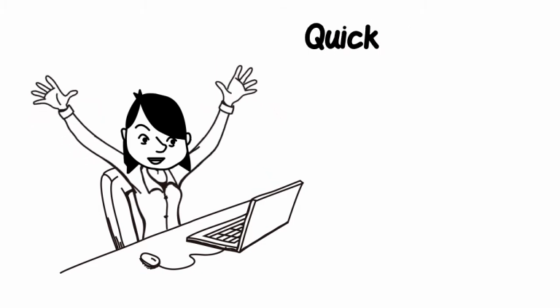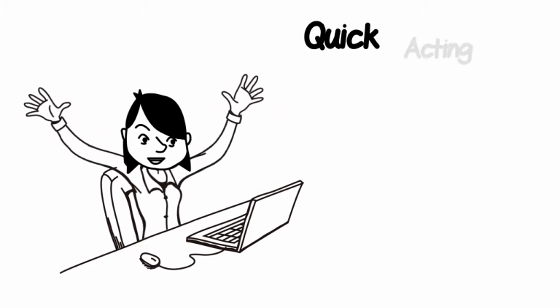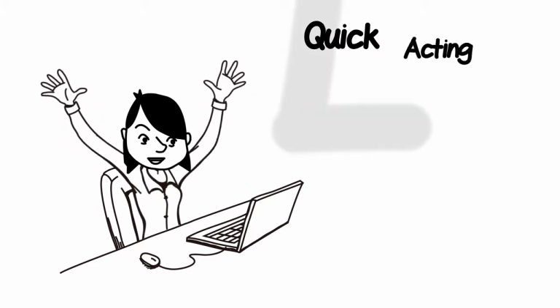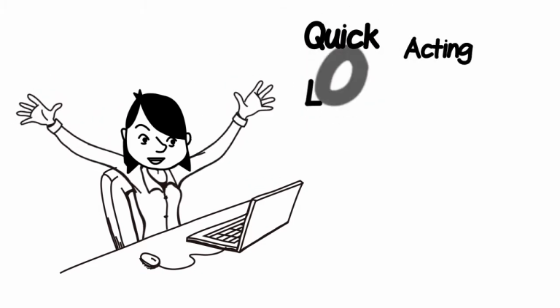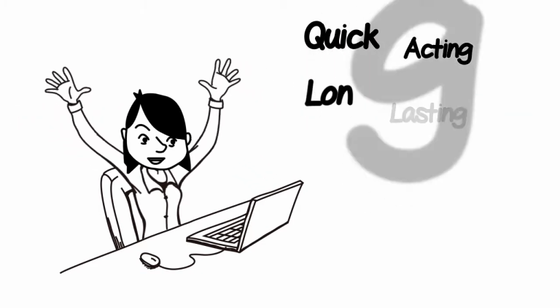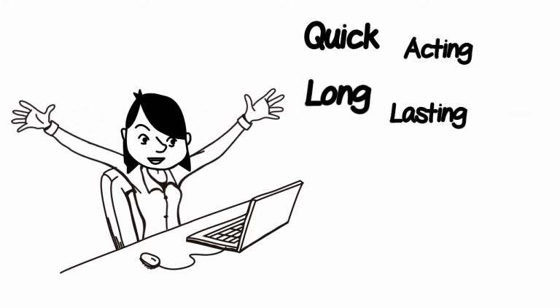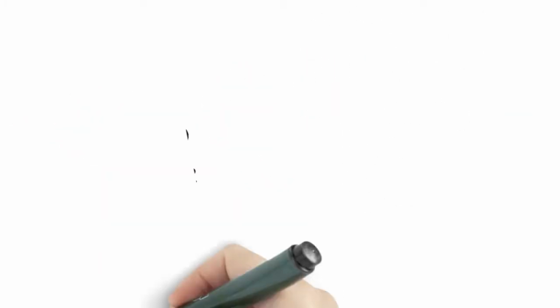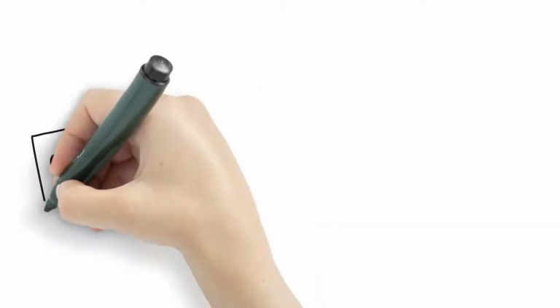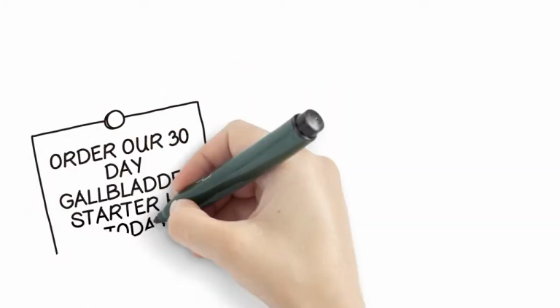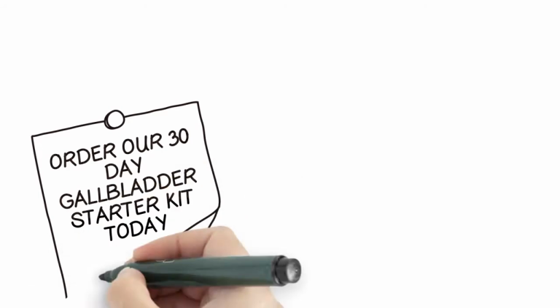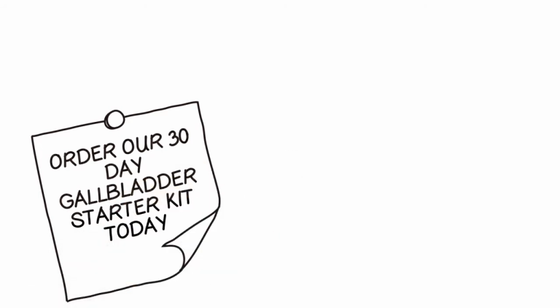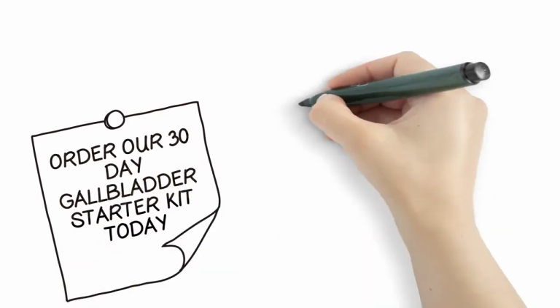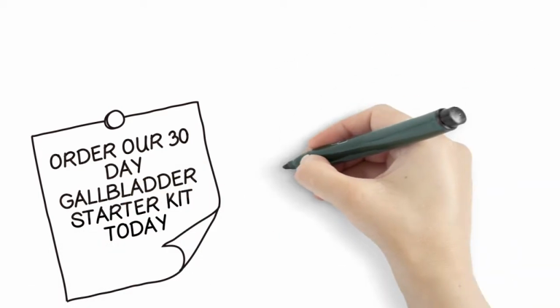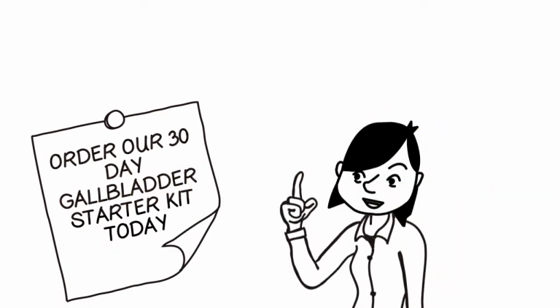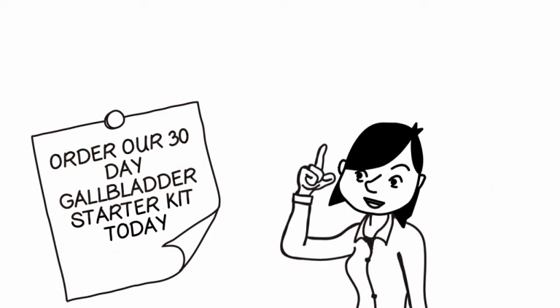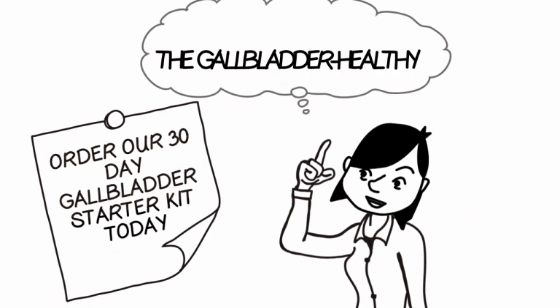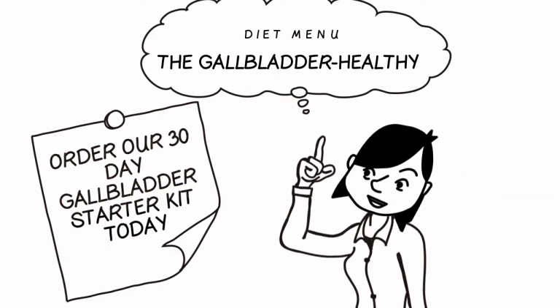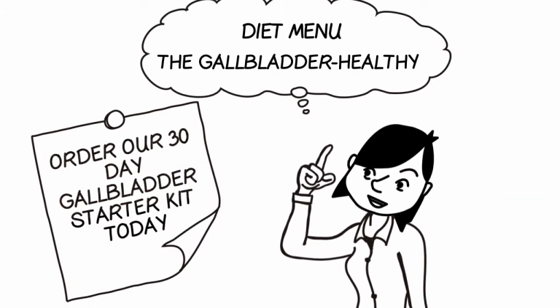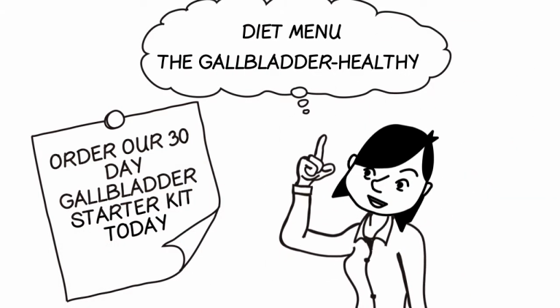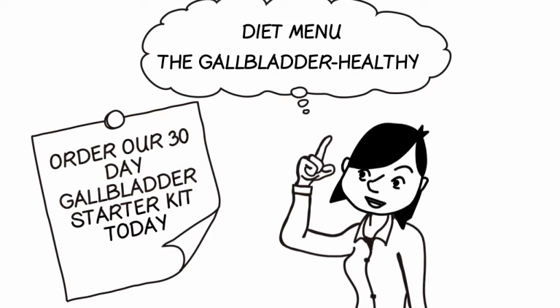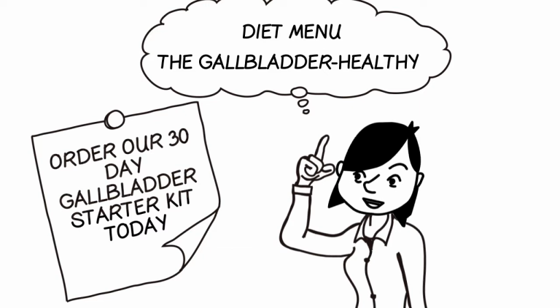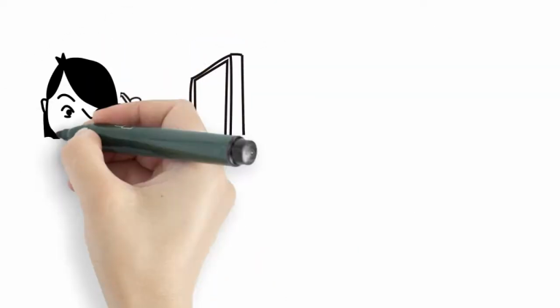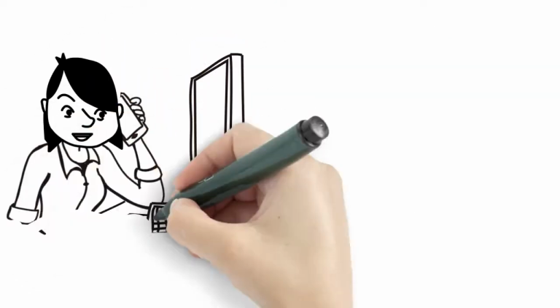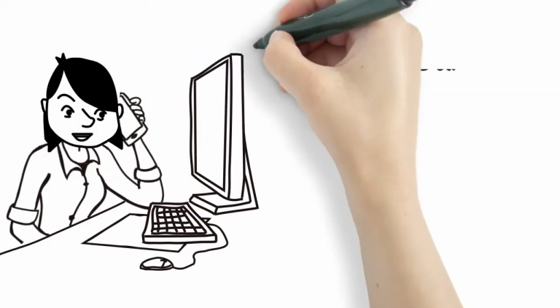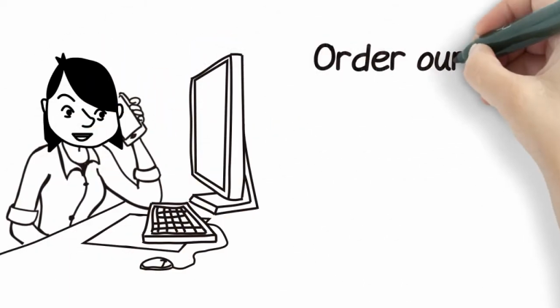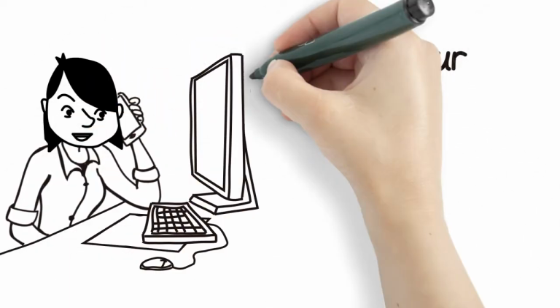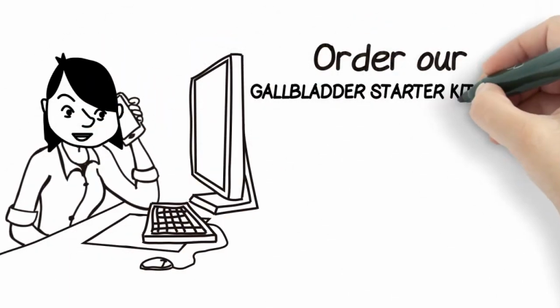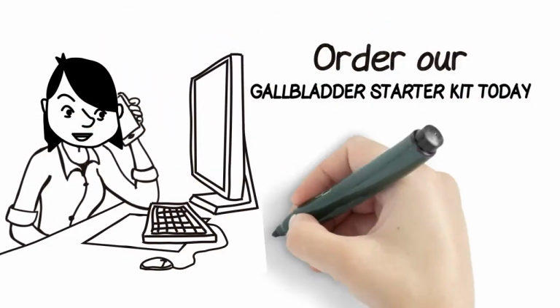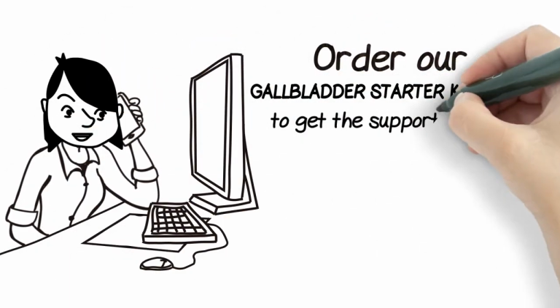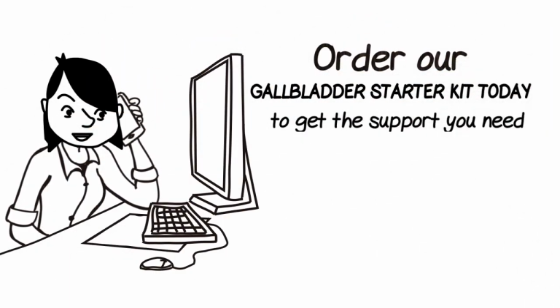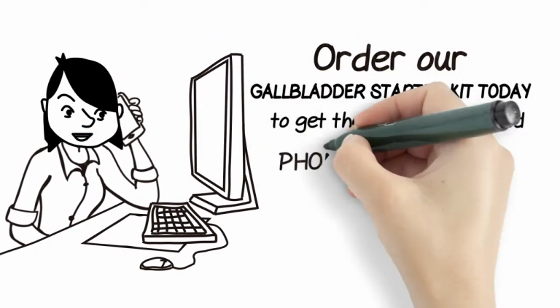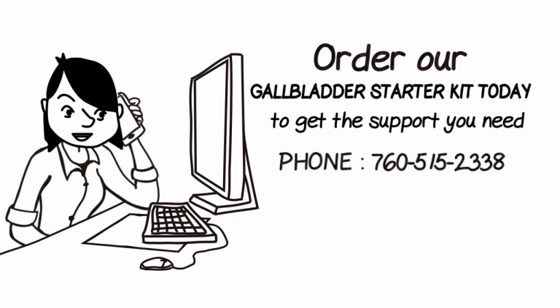Quick acting, long lasting — we've done all the planning for you in a month-long program that takes away the trial and error. All you need to do is follow it. Order our gallbladder starter kit today, along with the gallbladder diet menu, to get the support you need now.